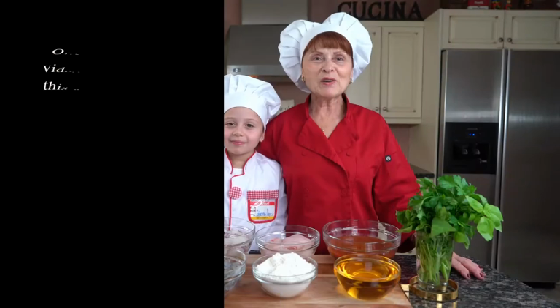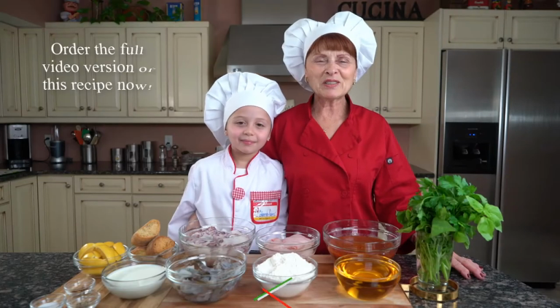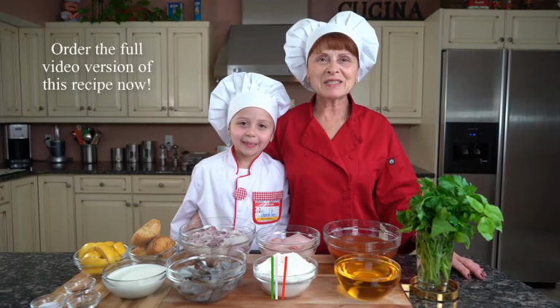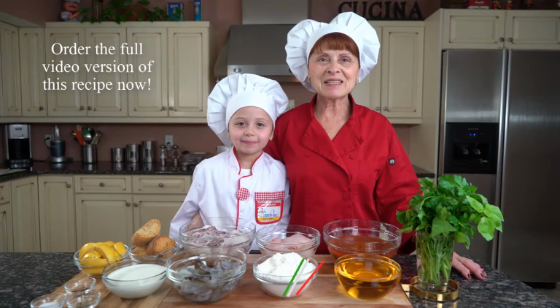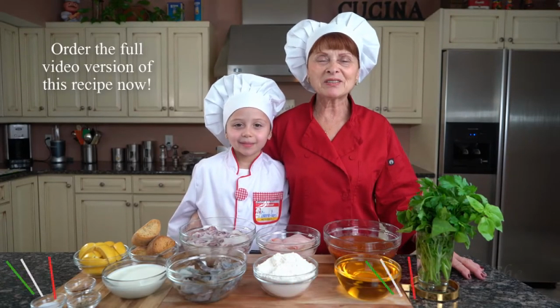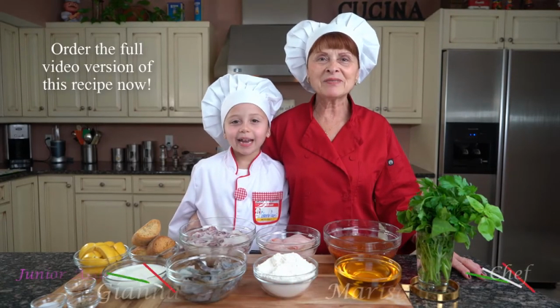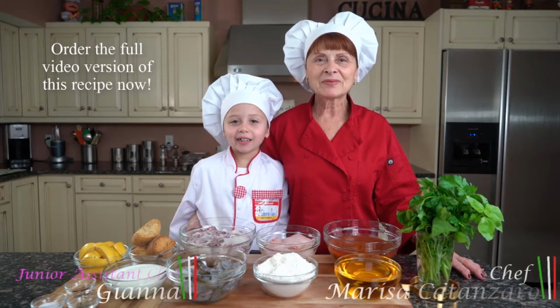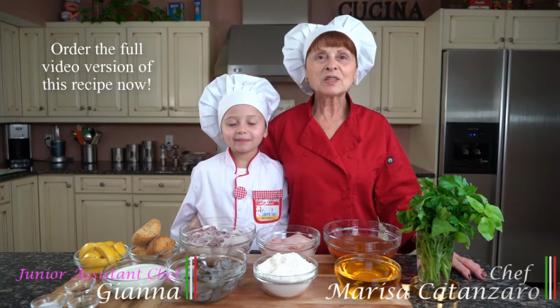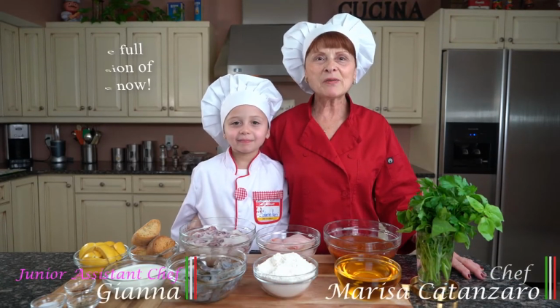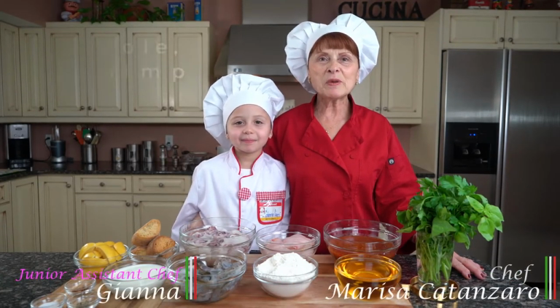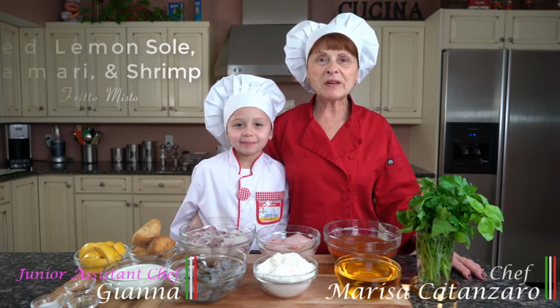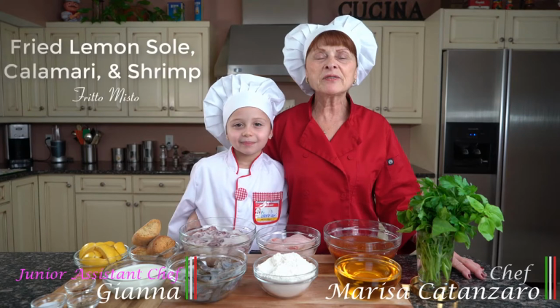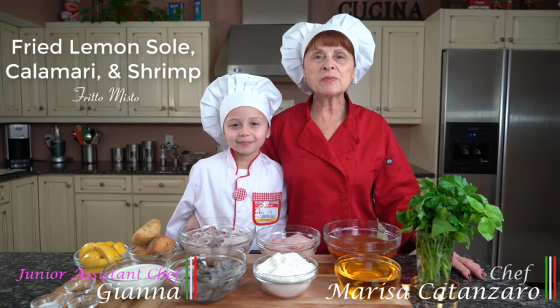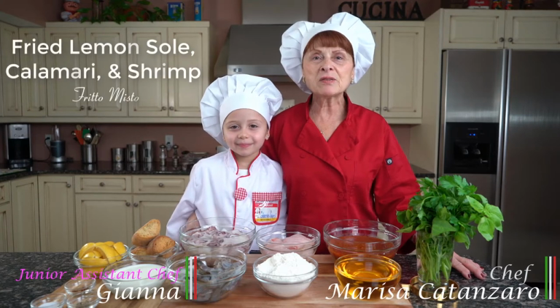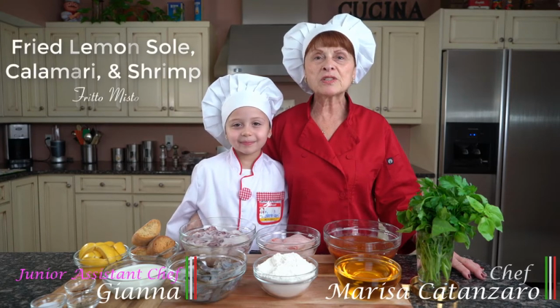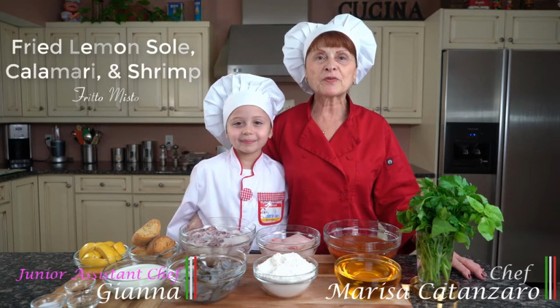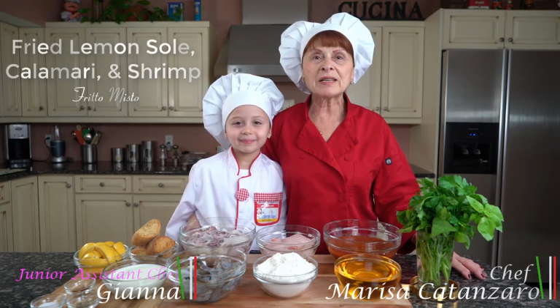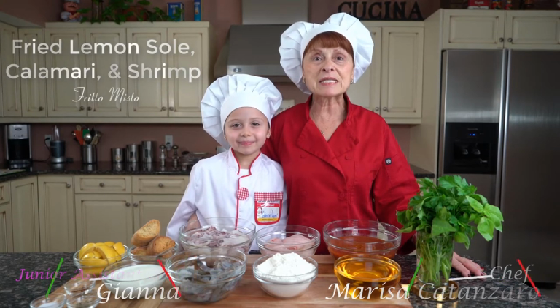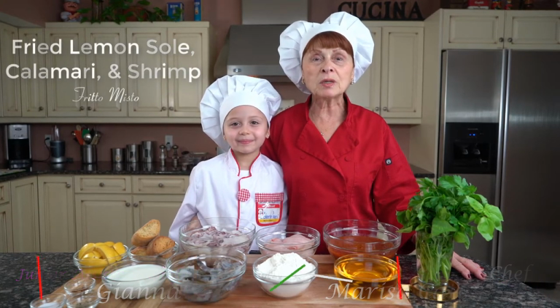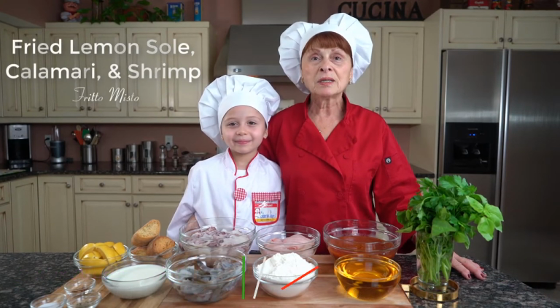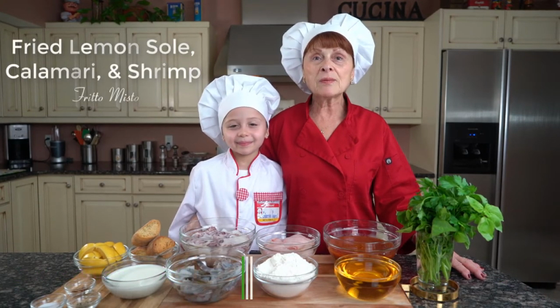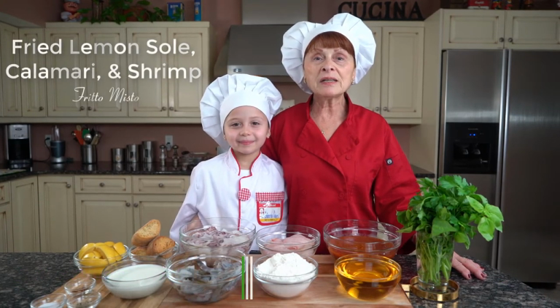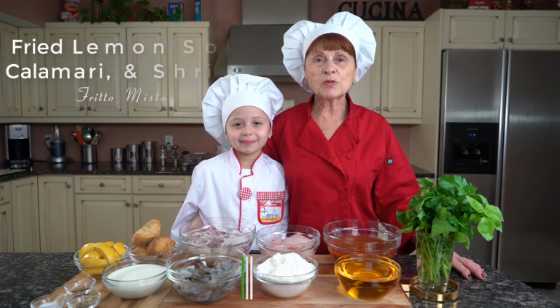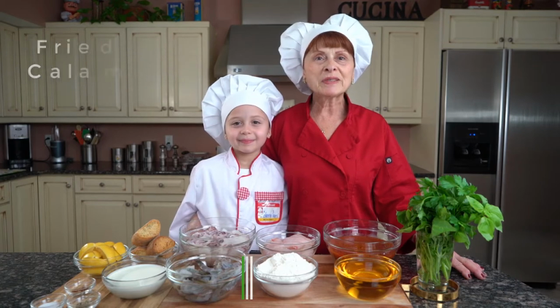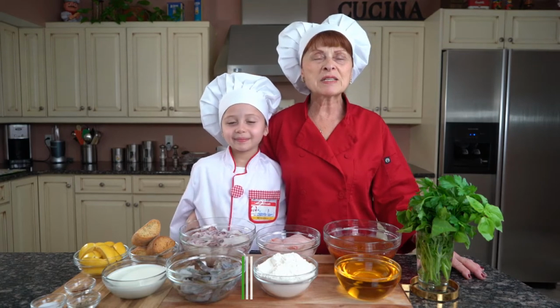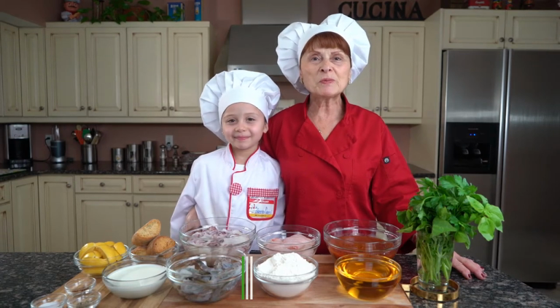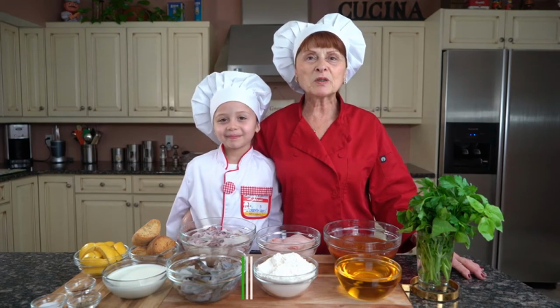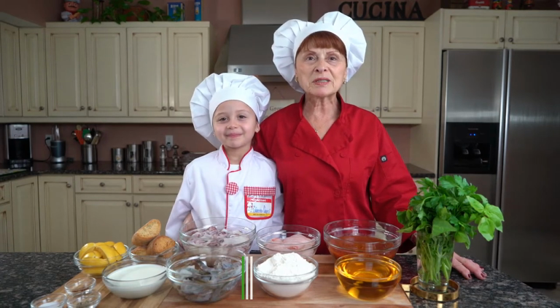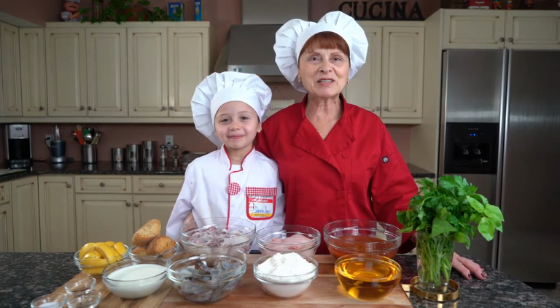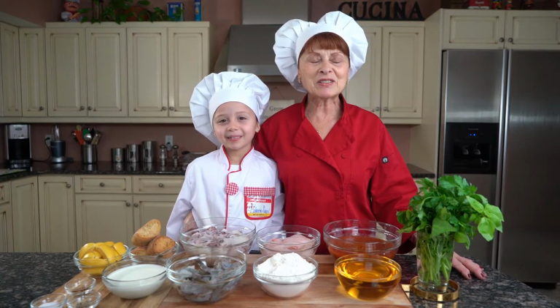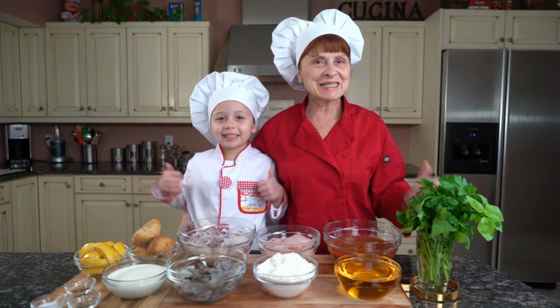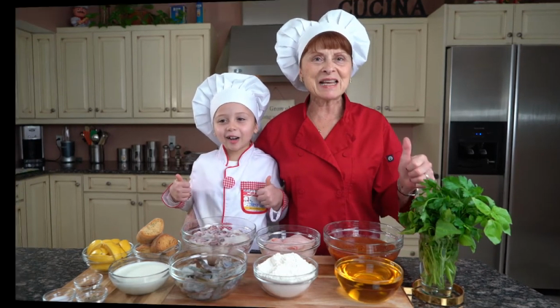Hello everyone, Chef Marisa Cananzaro here today. I'm Gianna. Today we're going to be preparing frito misto, which is fried lemon sole, calamari, and shrimp. This recipe will be in my cookbook, The Next Generation. Let's get started.